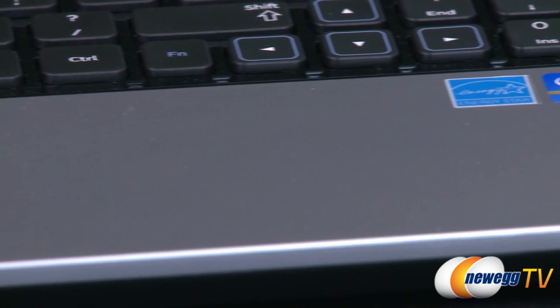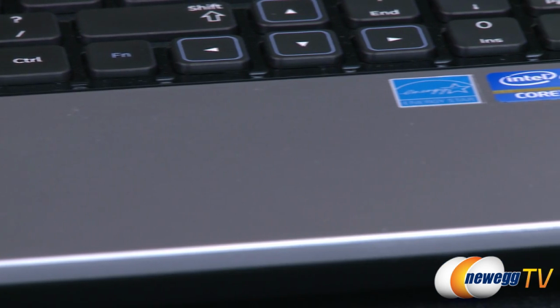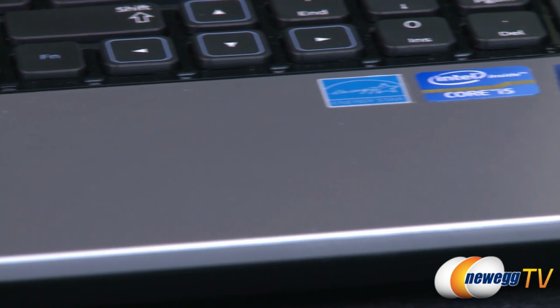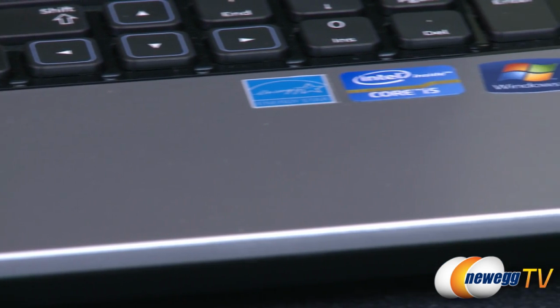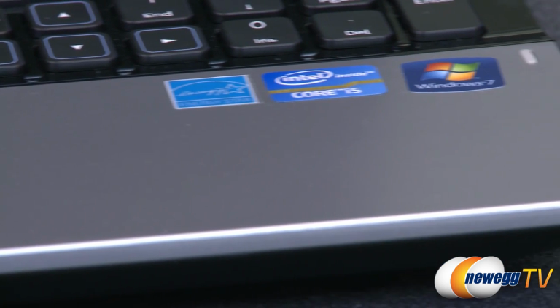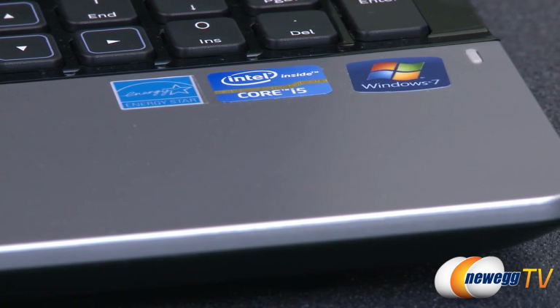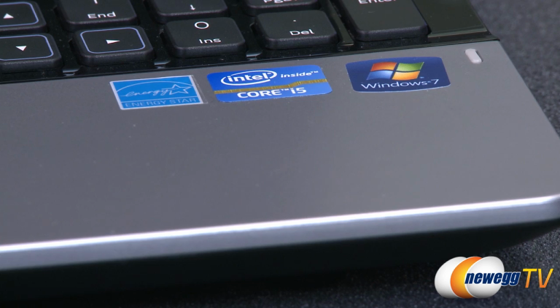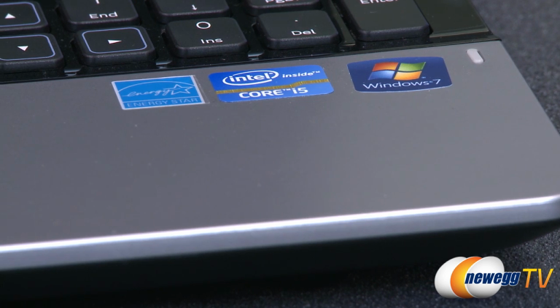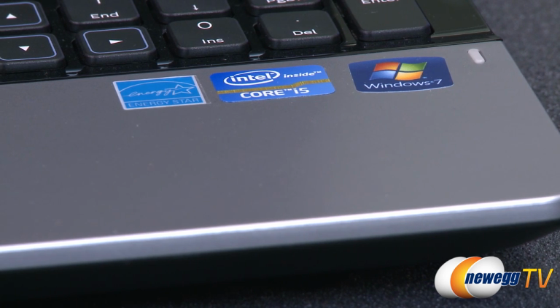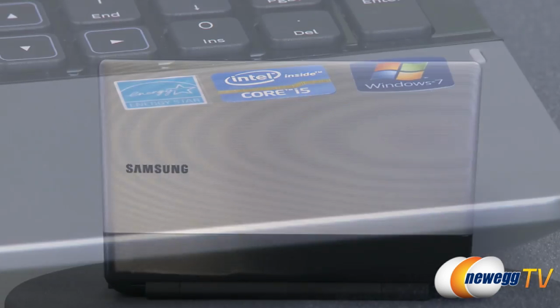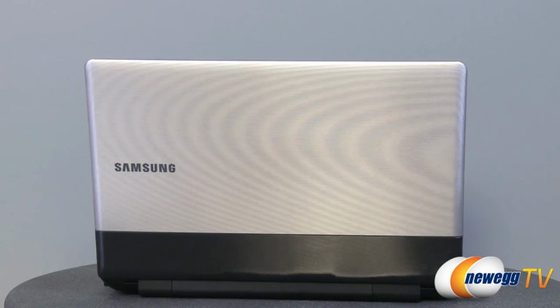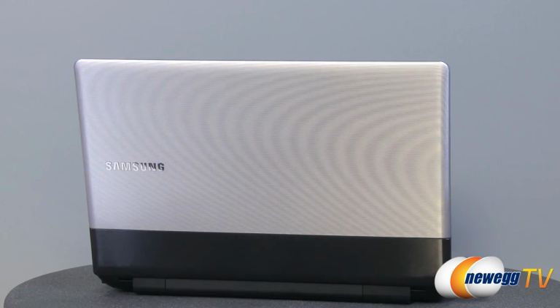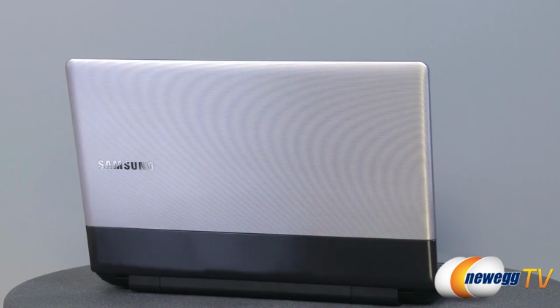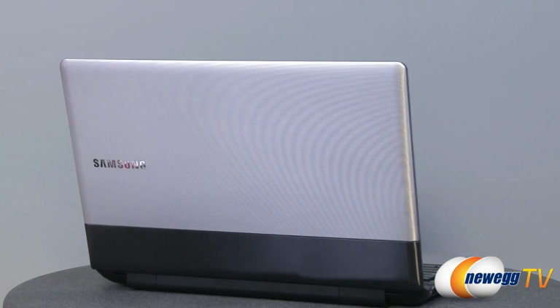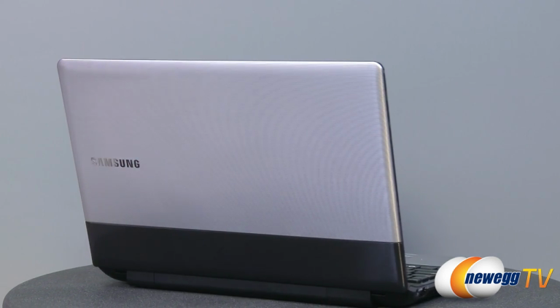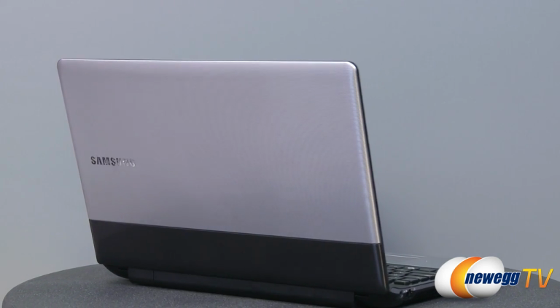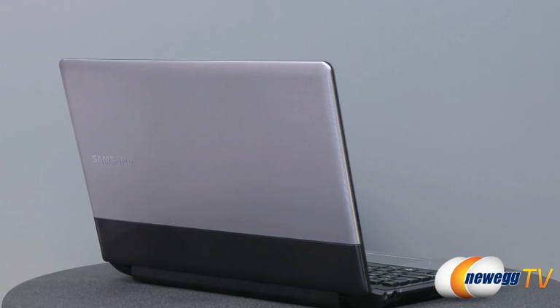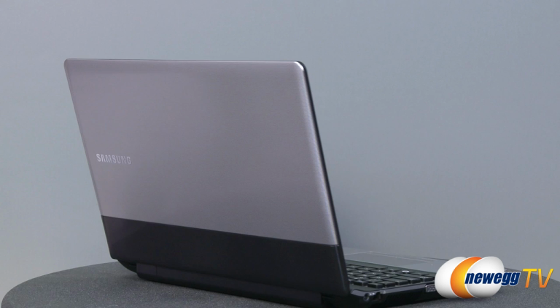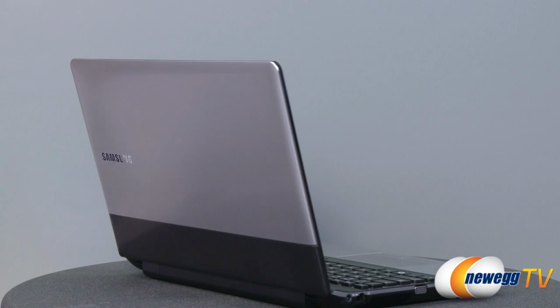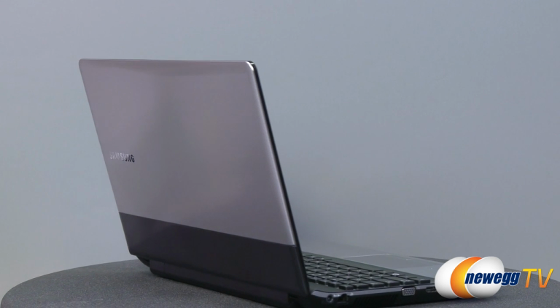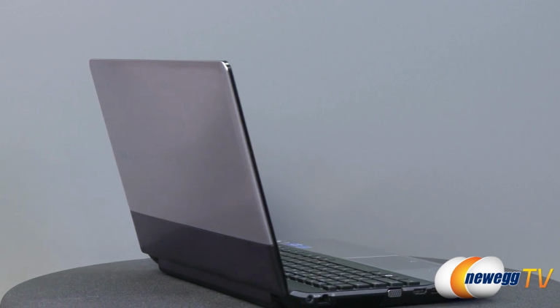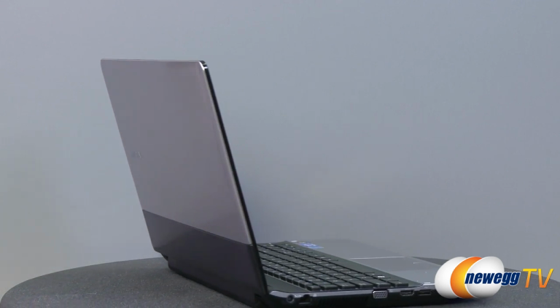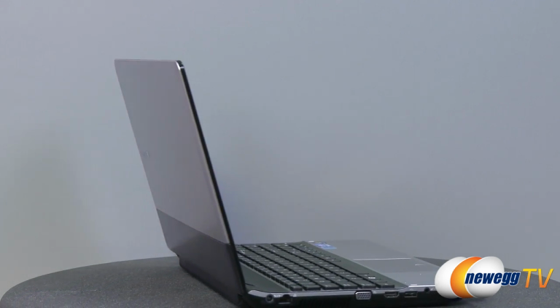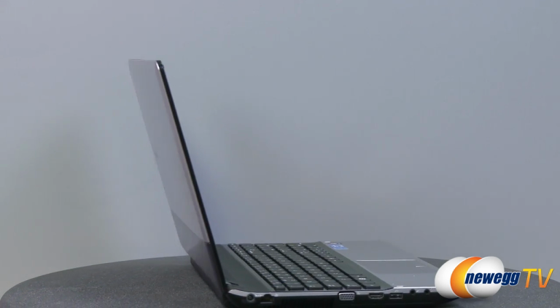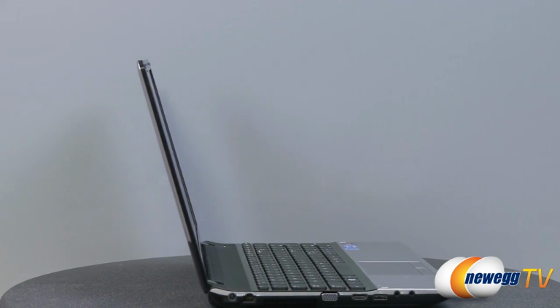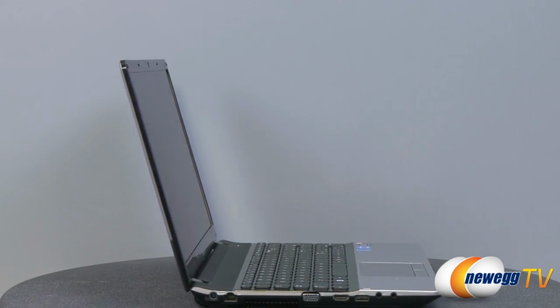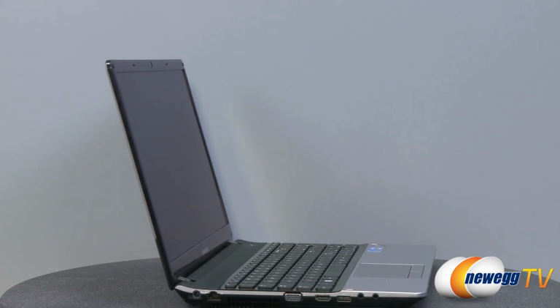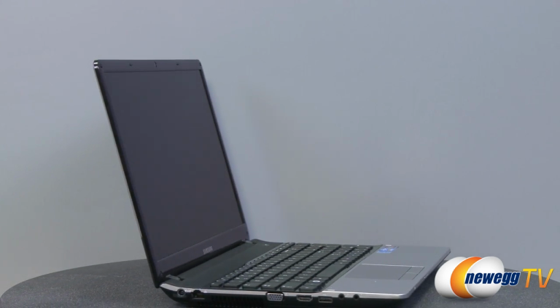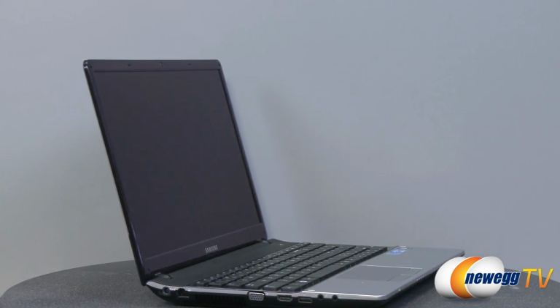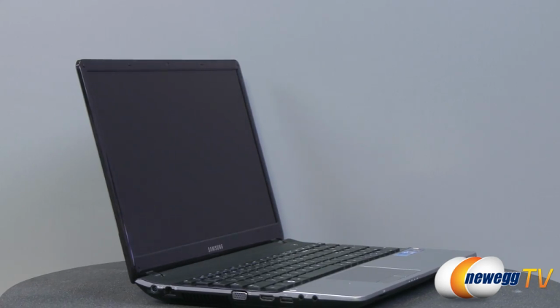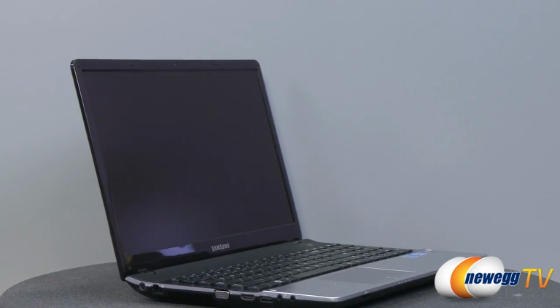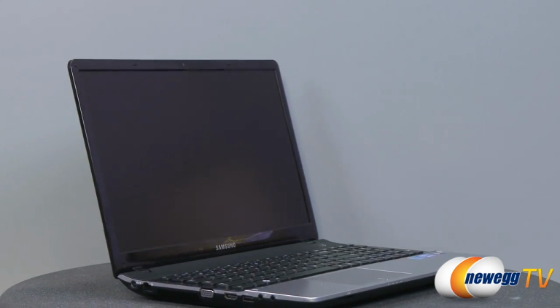With a 2.5 gigahertz Intel Core i5 processor and Samsung's fast start technology, this laptop will be up and running your favorite programs in just 3 seconds. And with 750 gigabytes of hard drive space, there's plenty of room for photos and films alike.